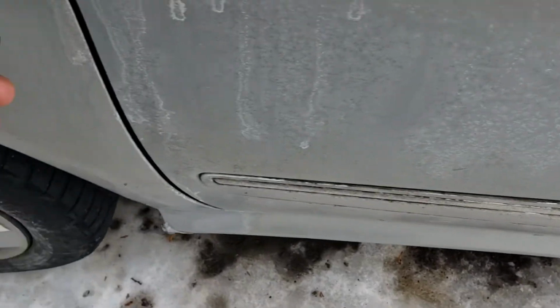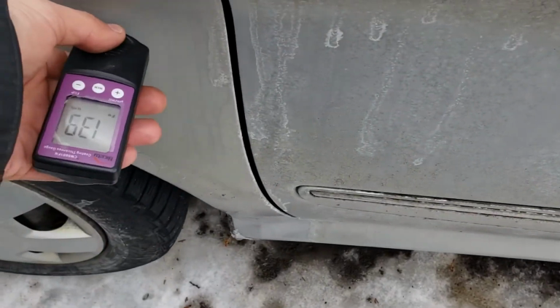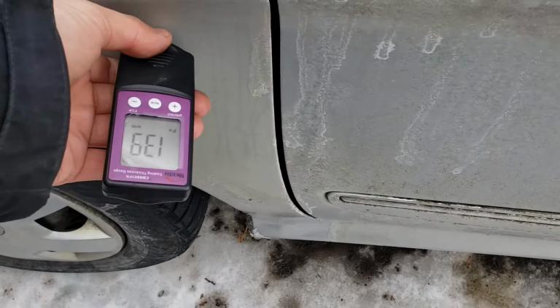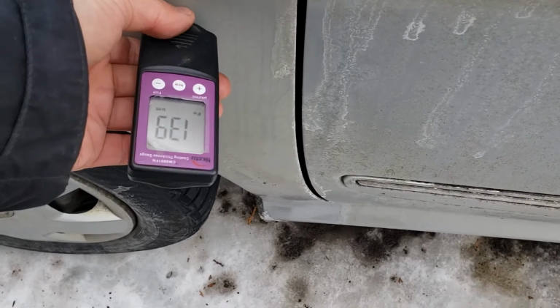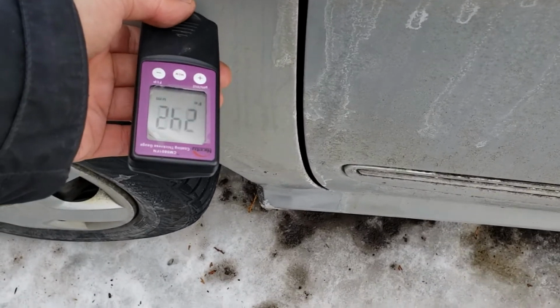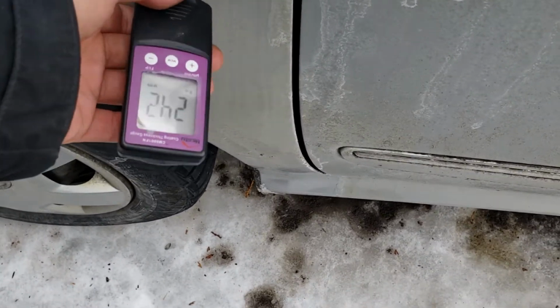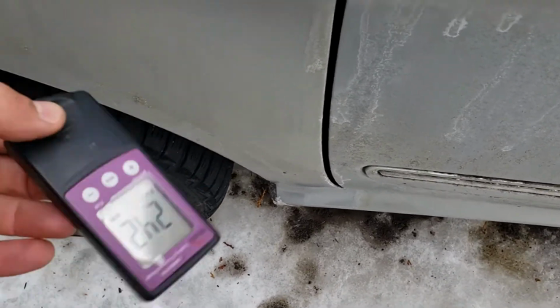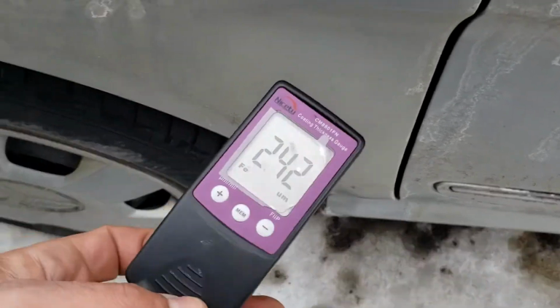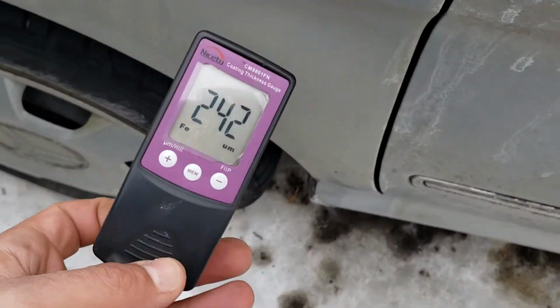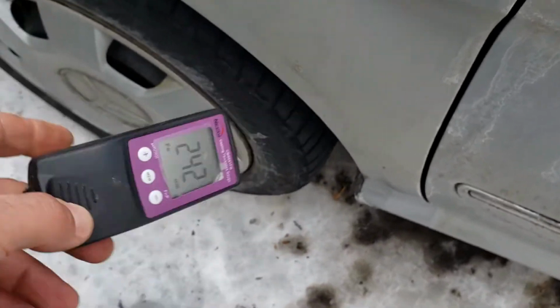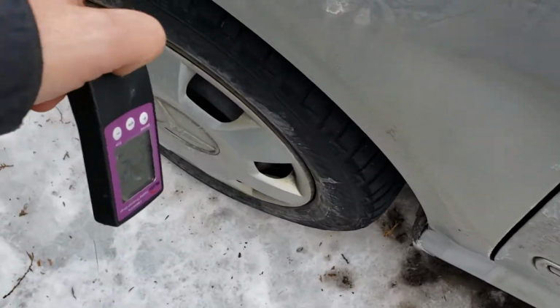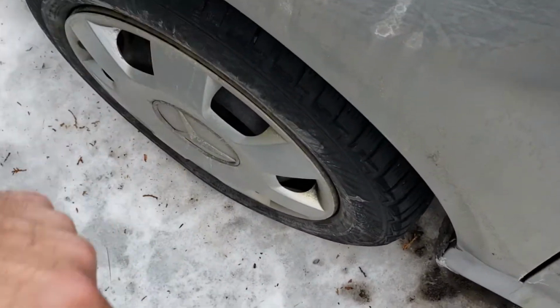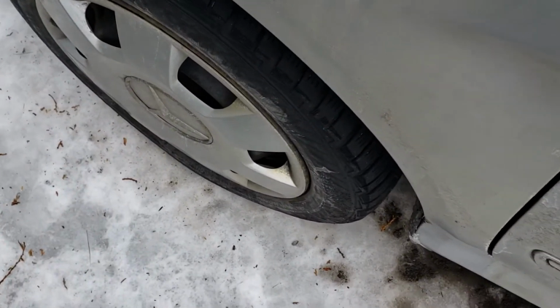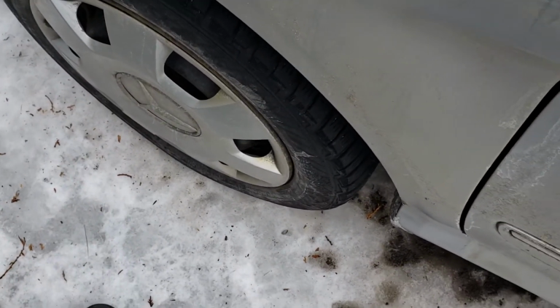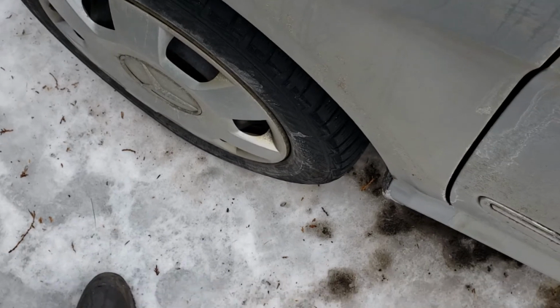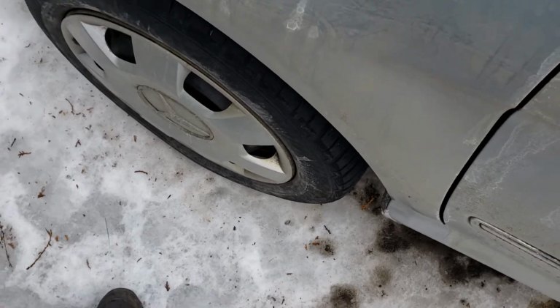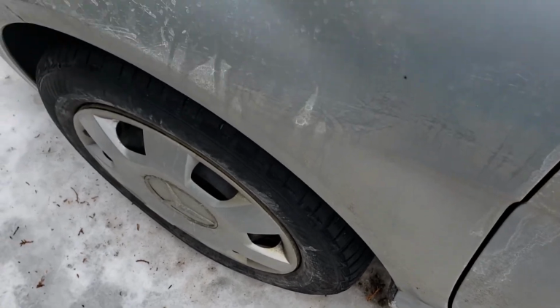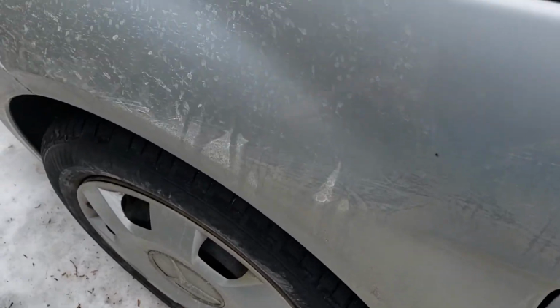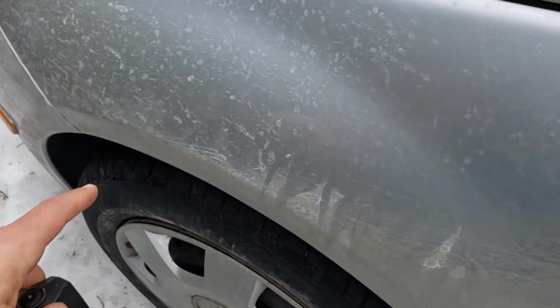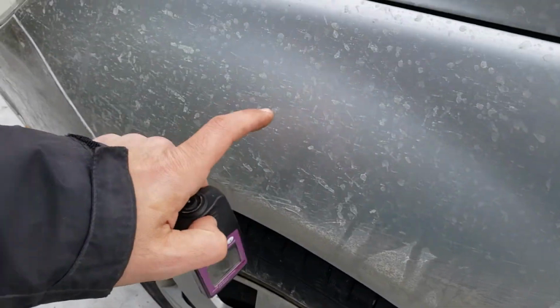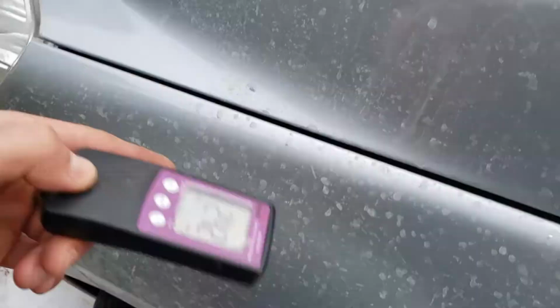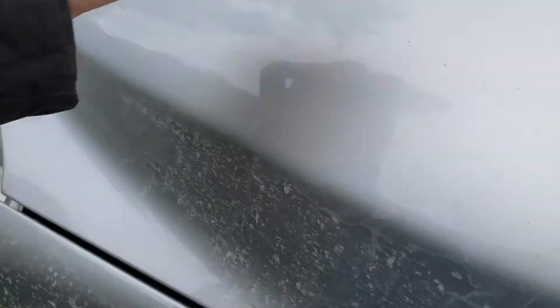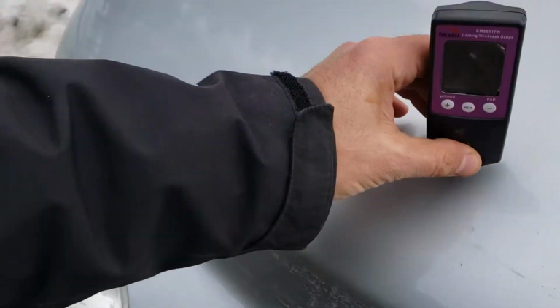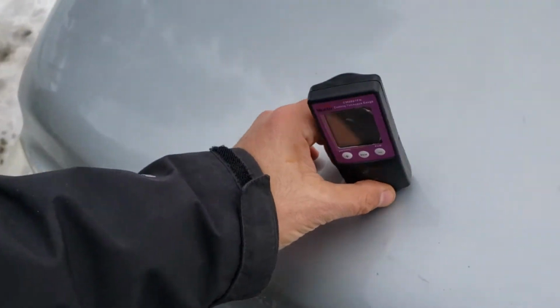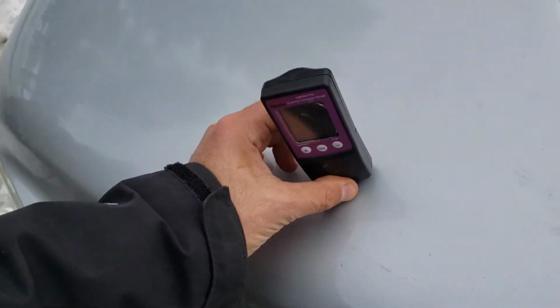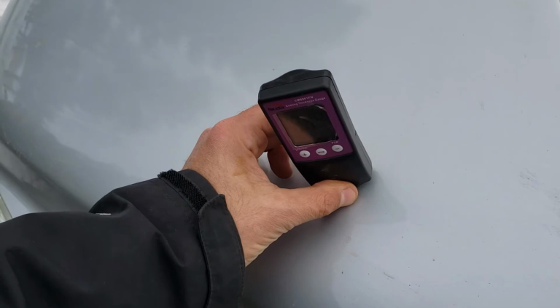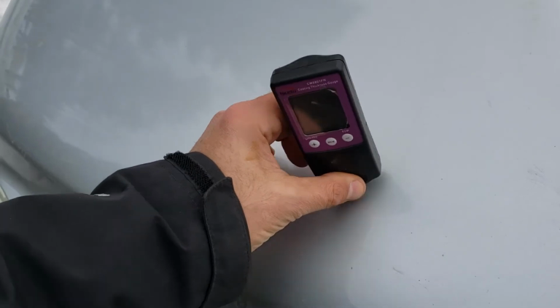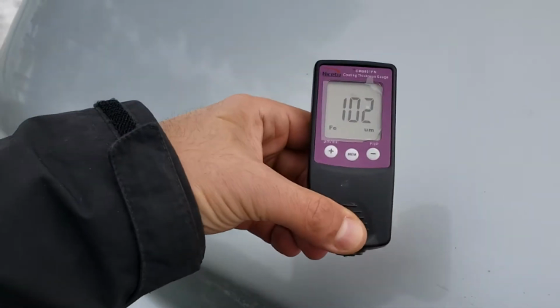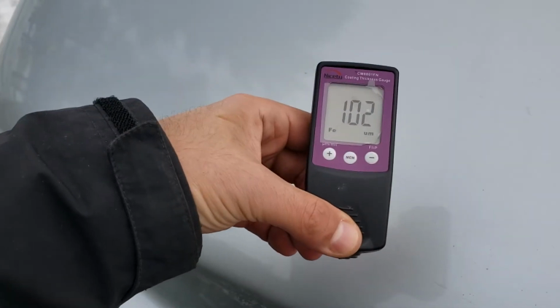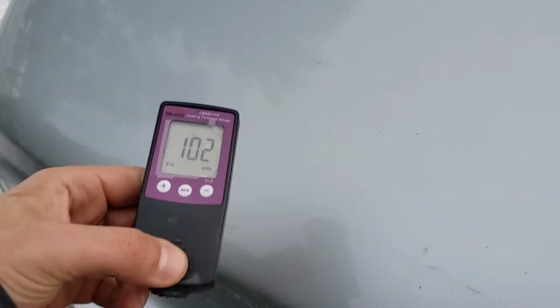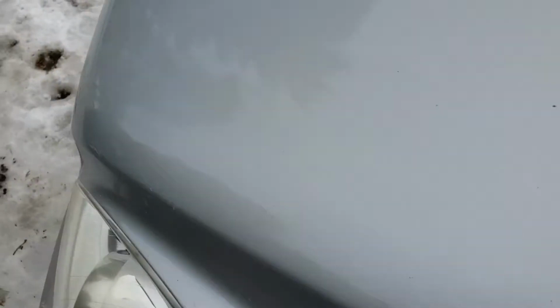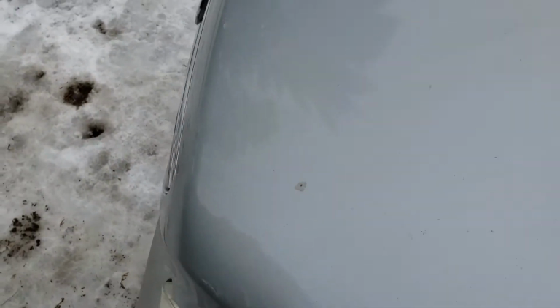On the driver side front, we're at normal range, starting to get a little bit thicker. You can see the front quarter panel had some rust repair here as well. The hood is original.